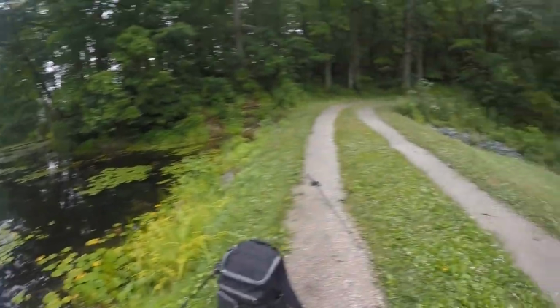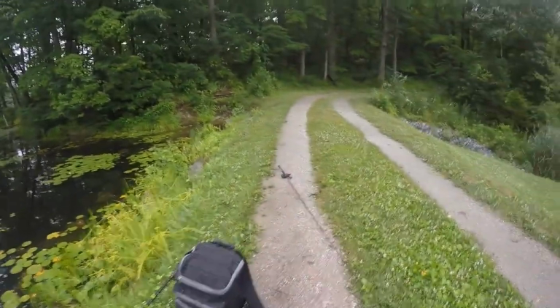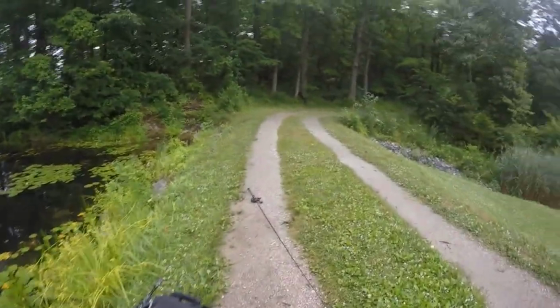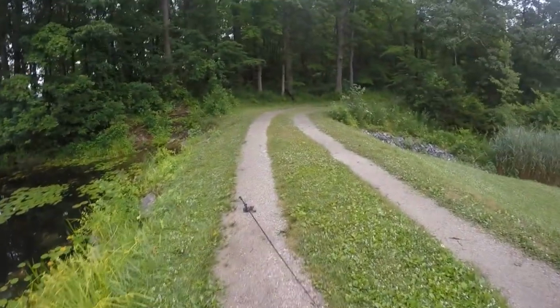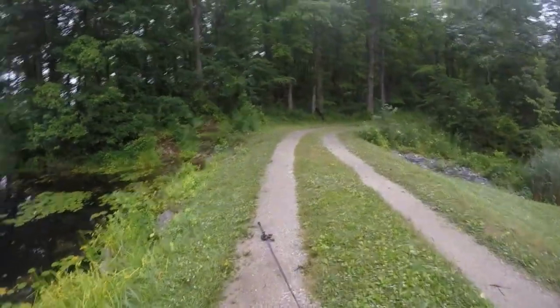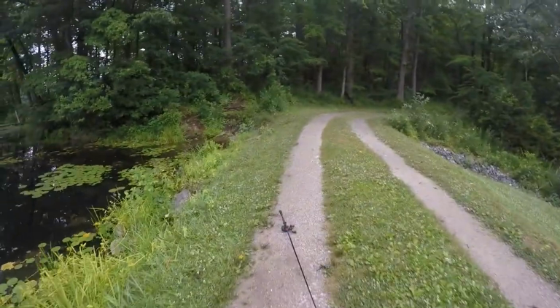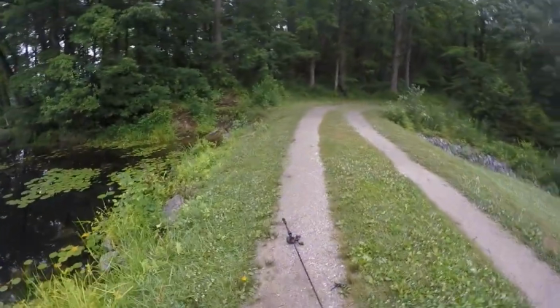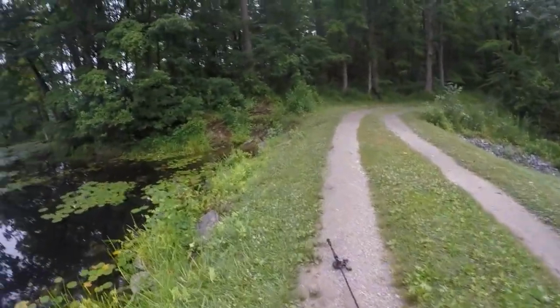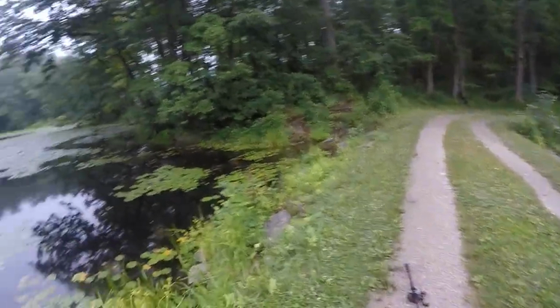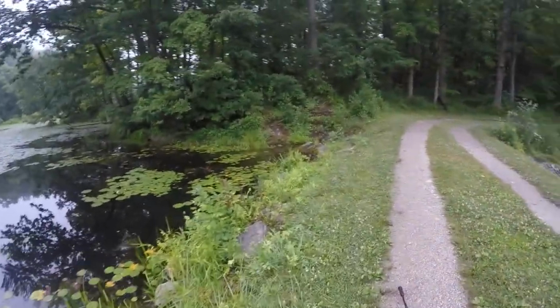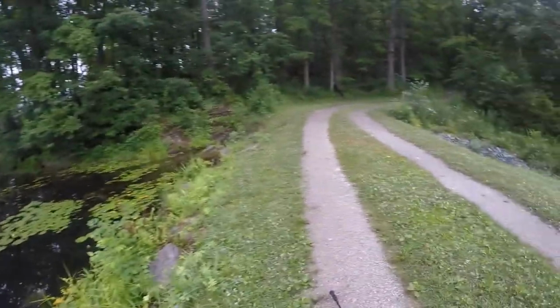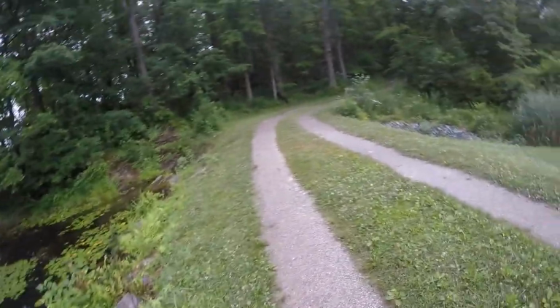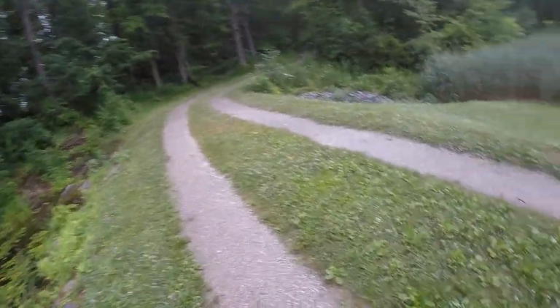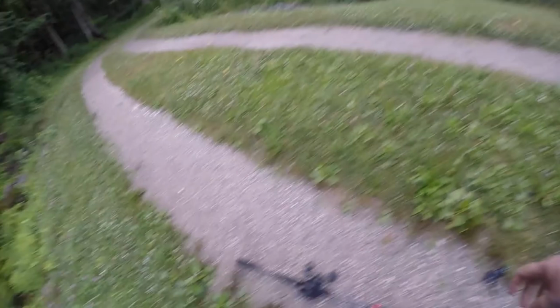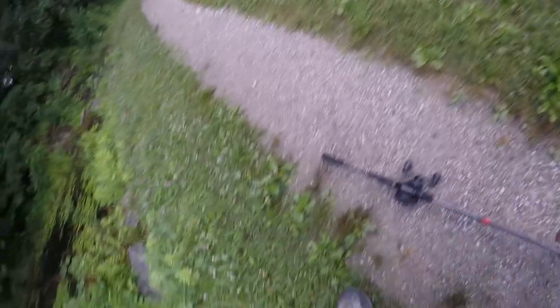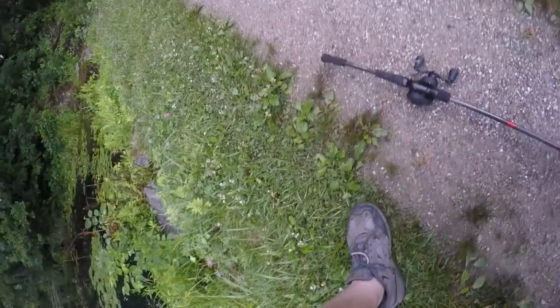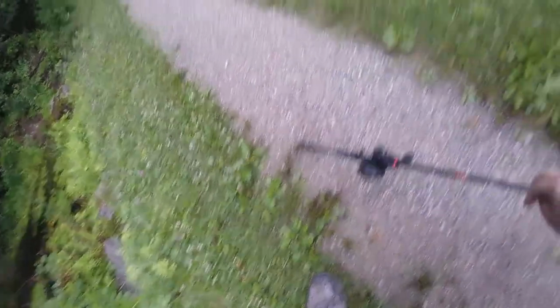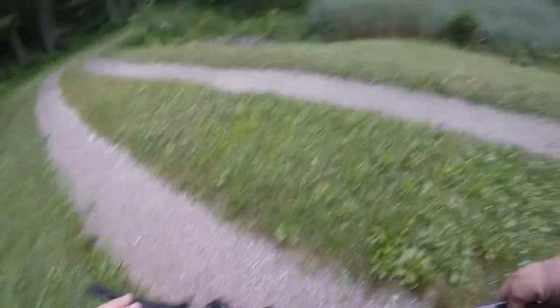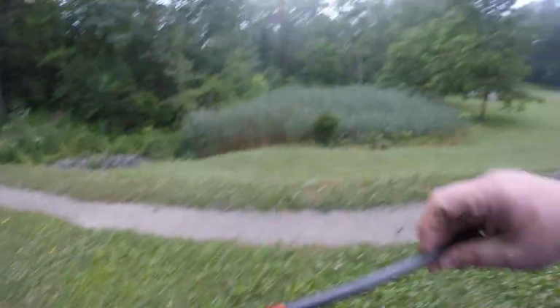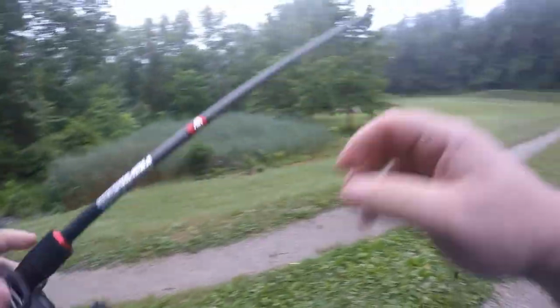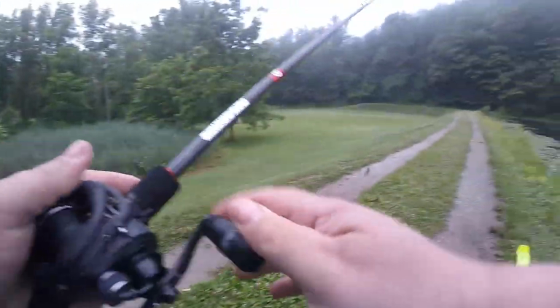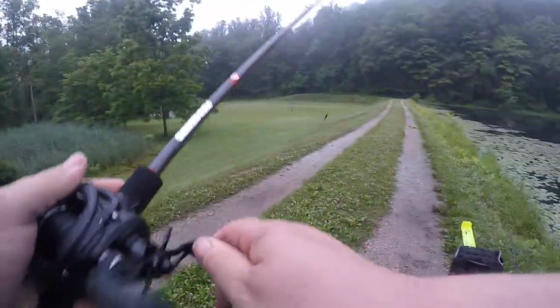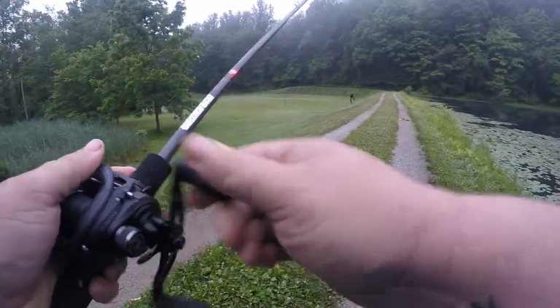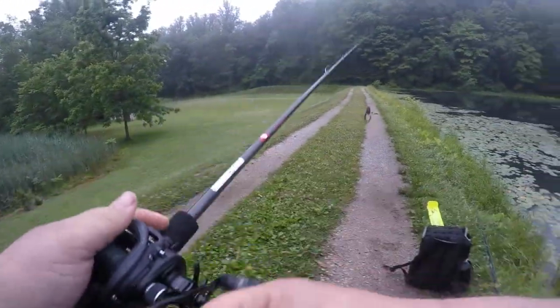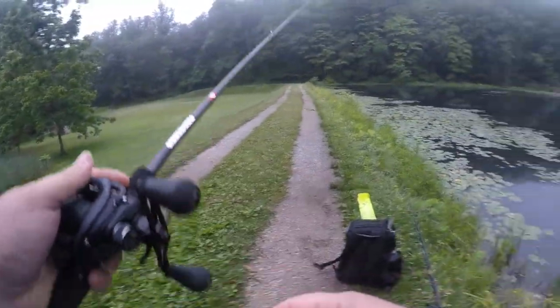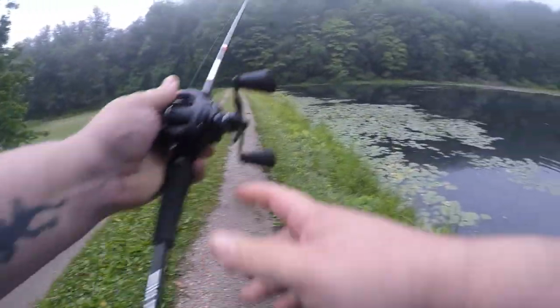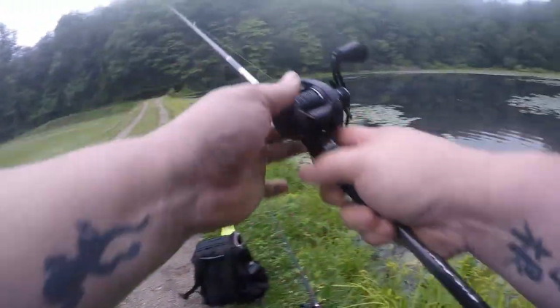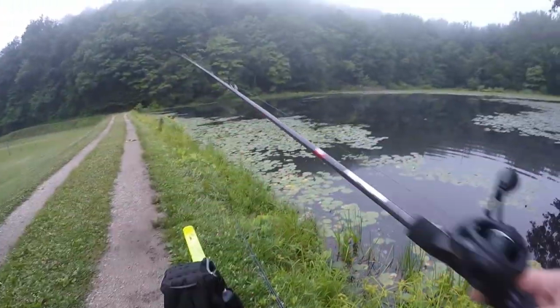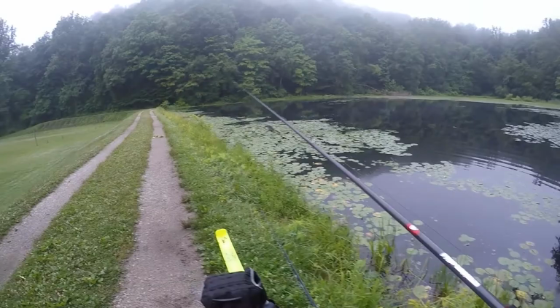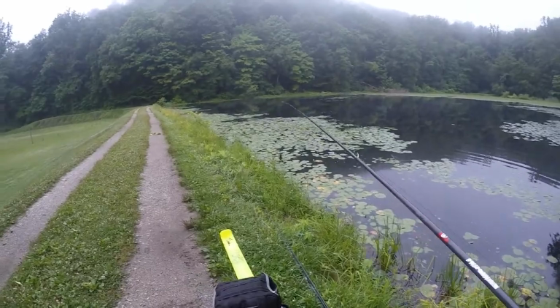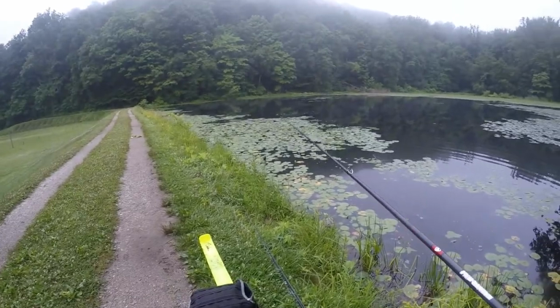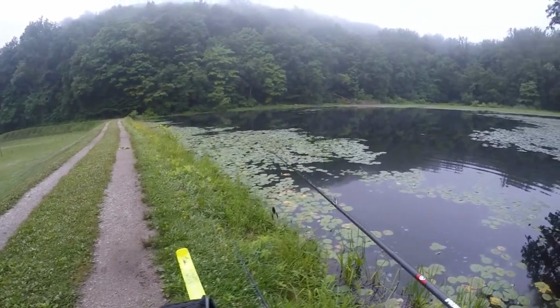Kind of glad I made this choice to come over here, because when I woke up this morning I wasn't exactly sure where I wanted to fish. So I'm glad I decided to do that.